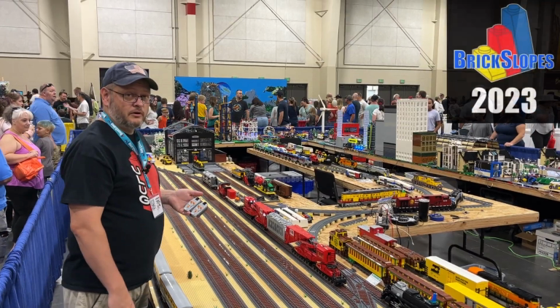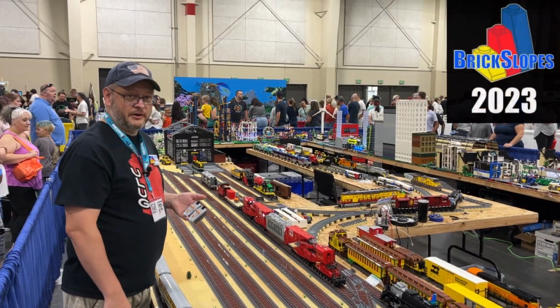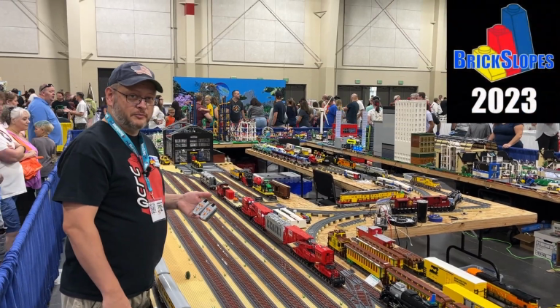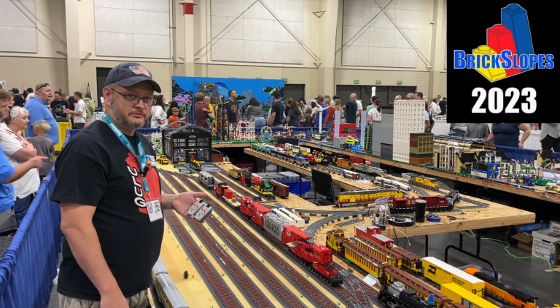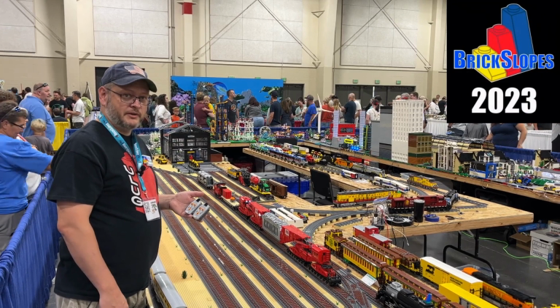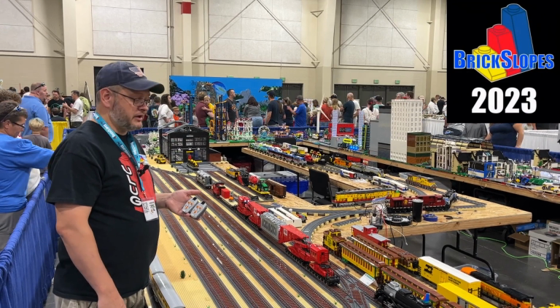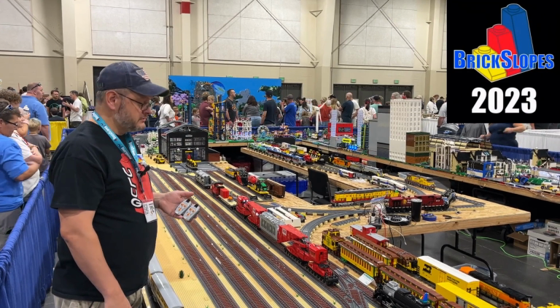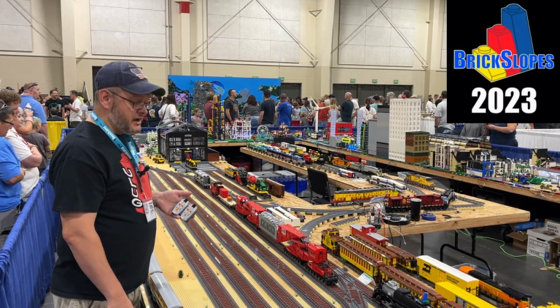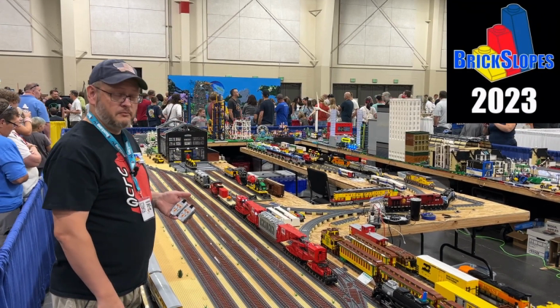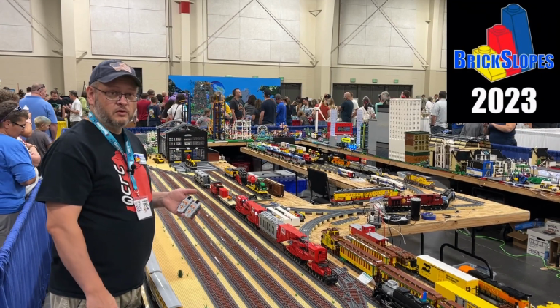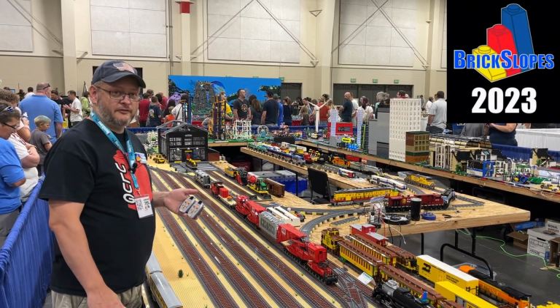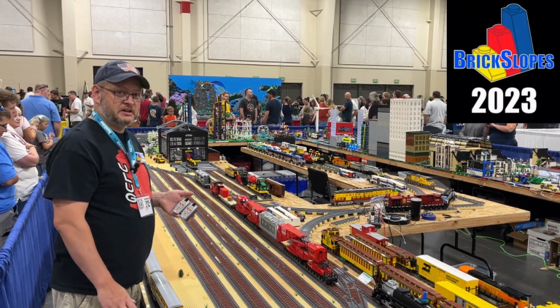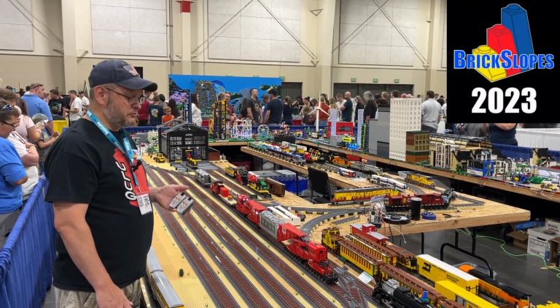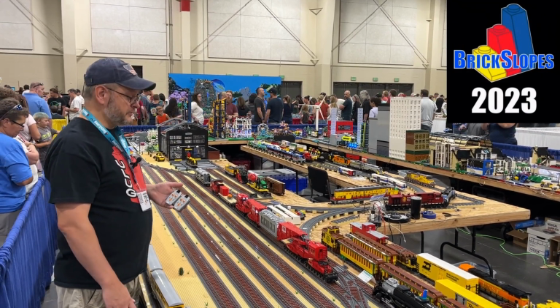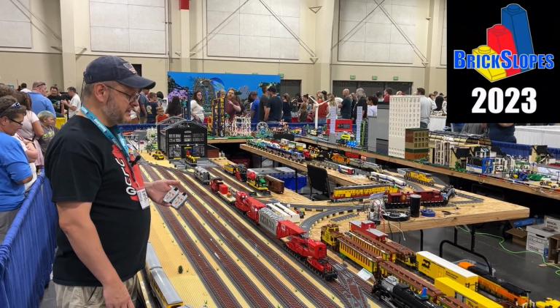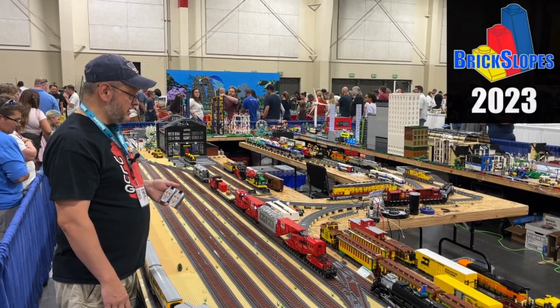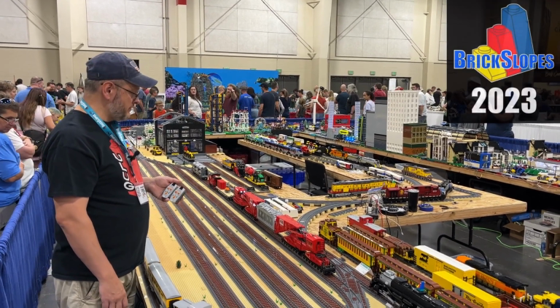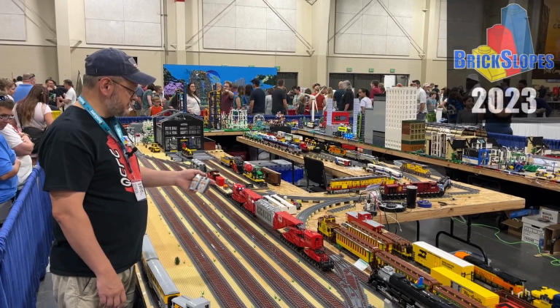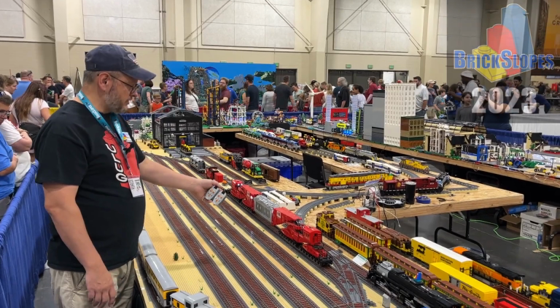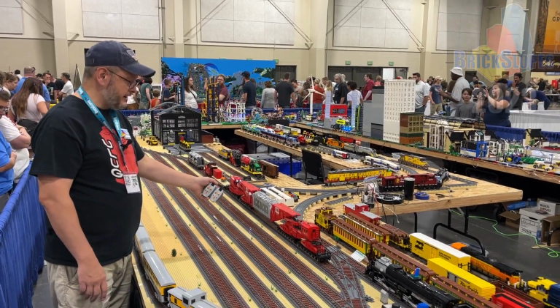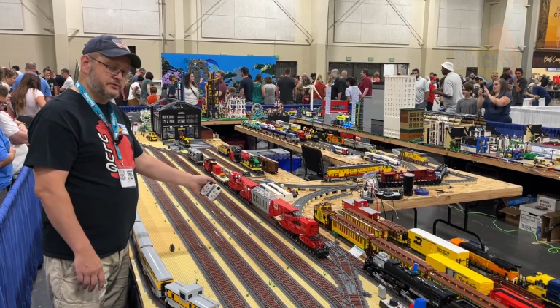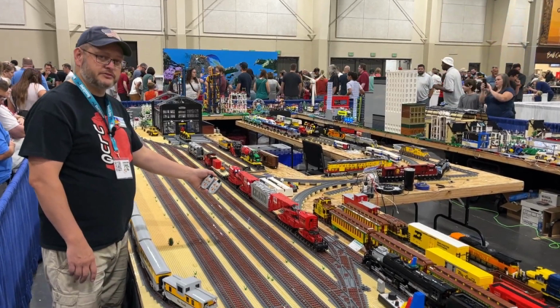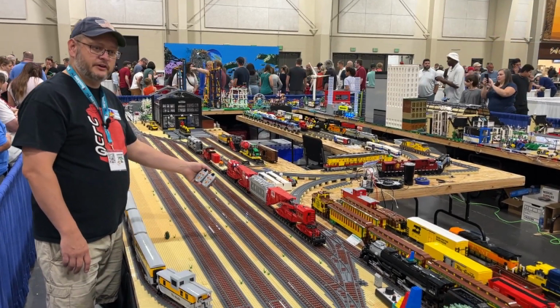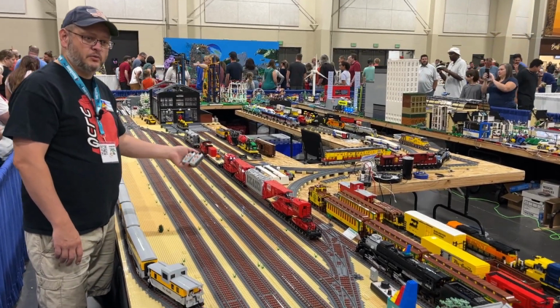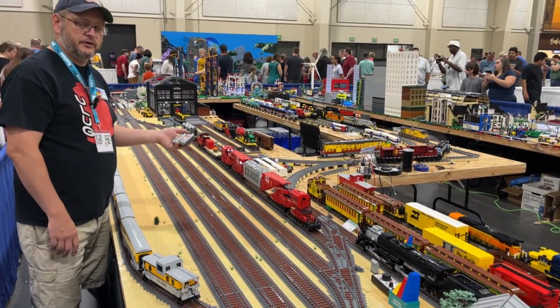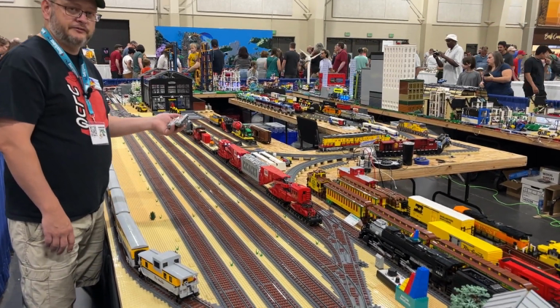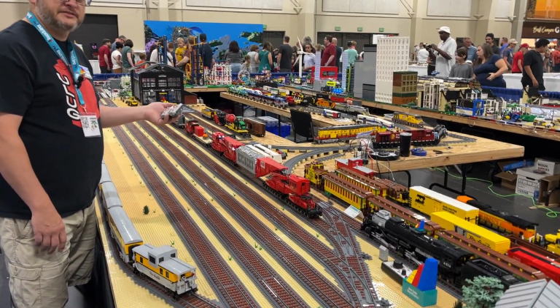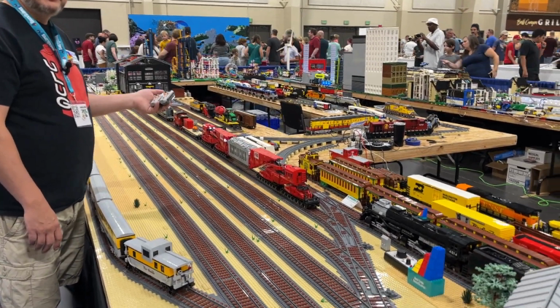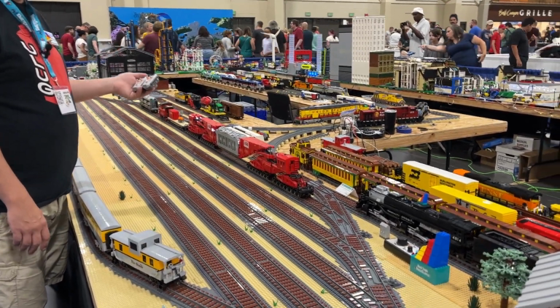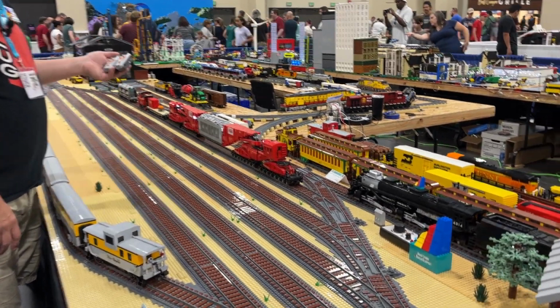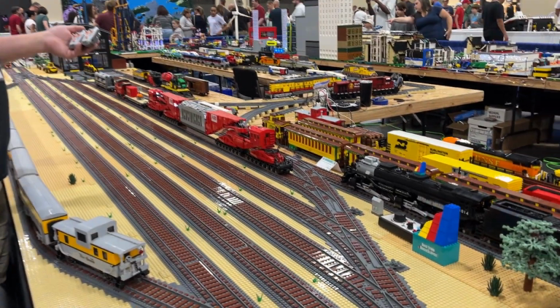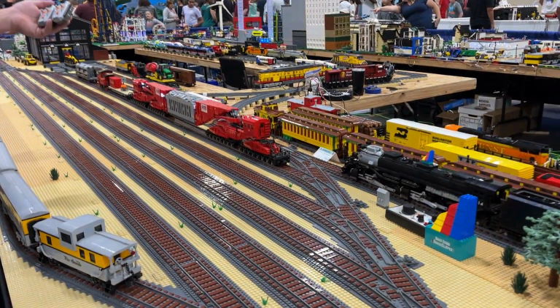We're at BrickSlopes 2023. We haven't really done a real presentation on my Schnabel car here, so we're just going to walk through it really fast and show you some of the details.